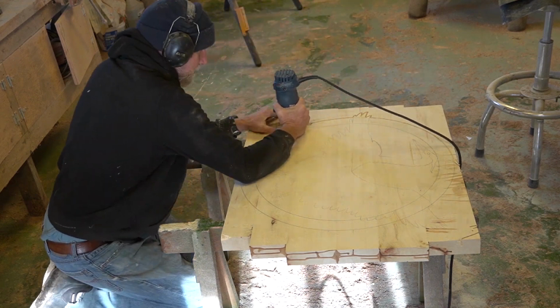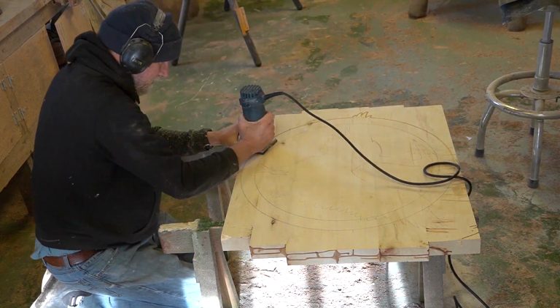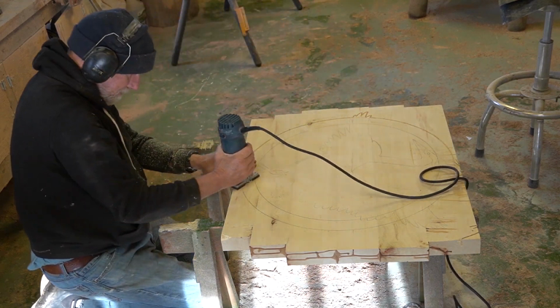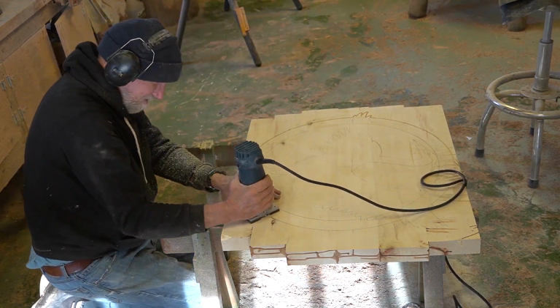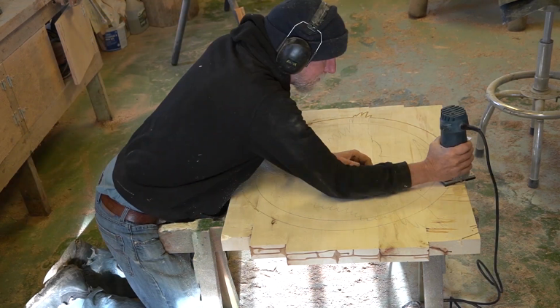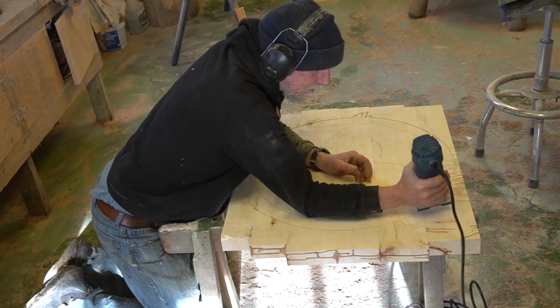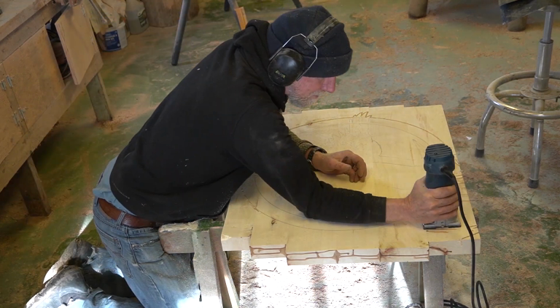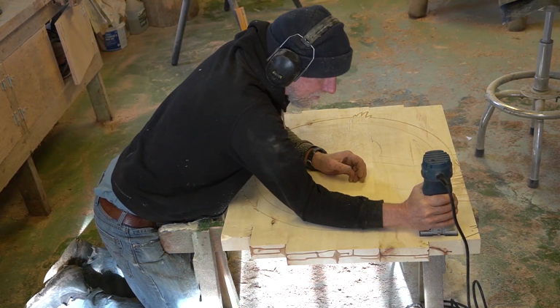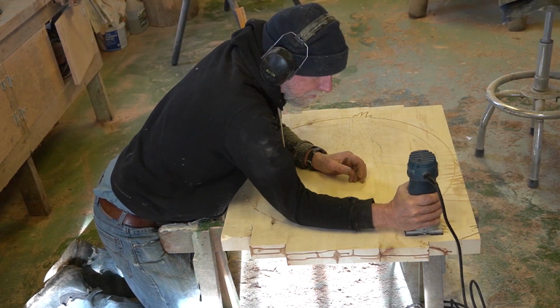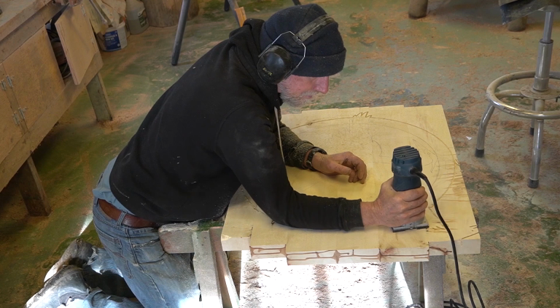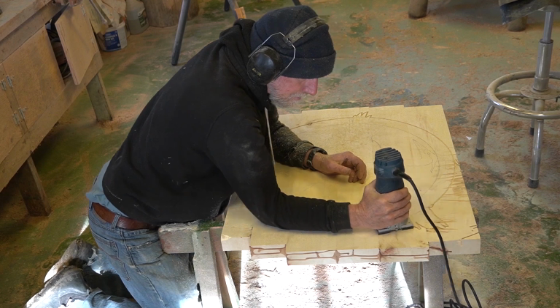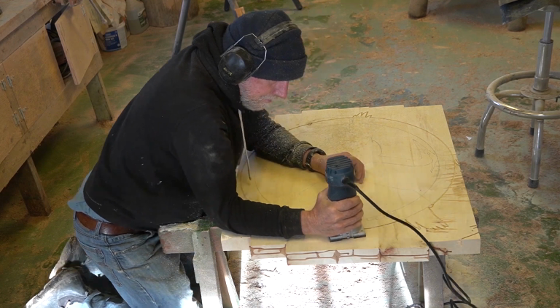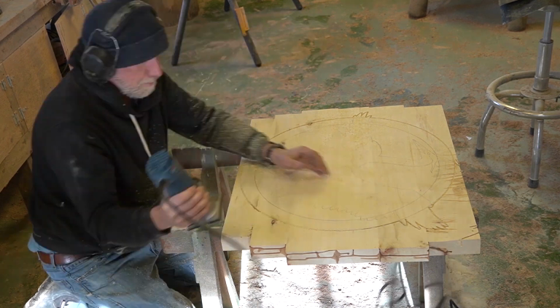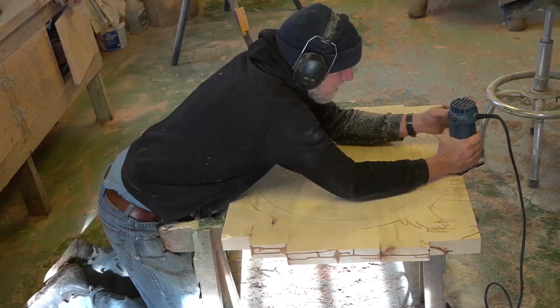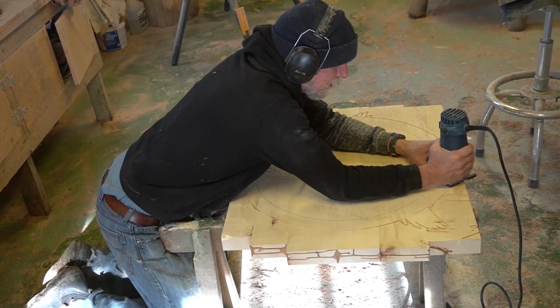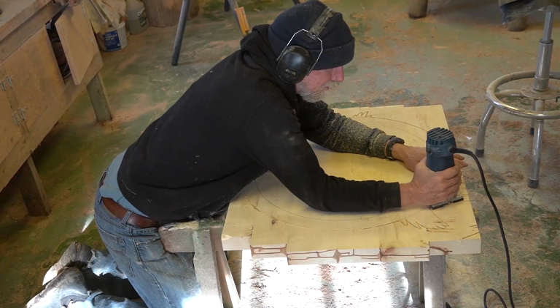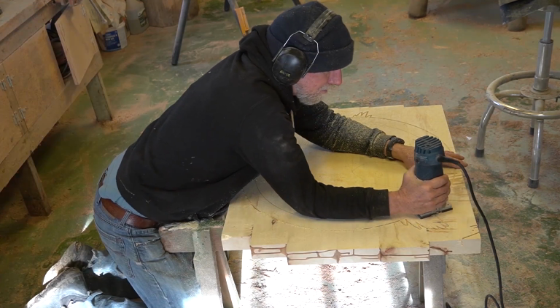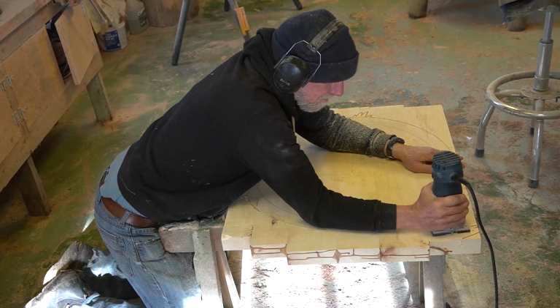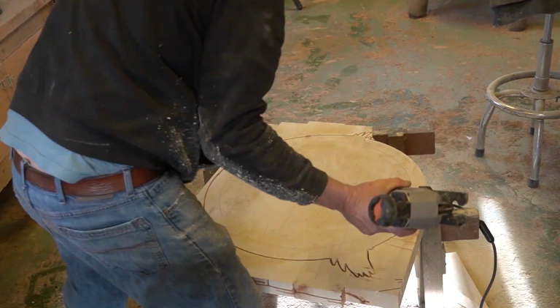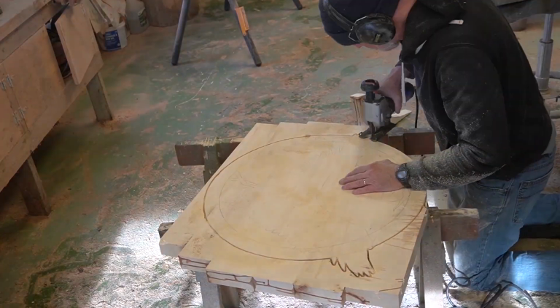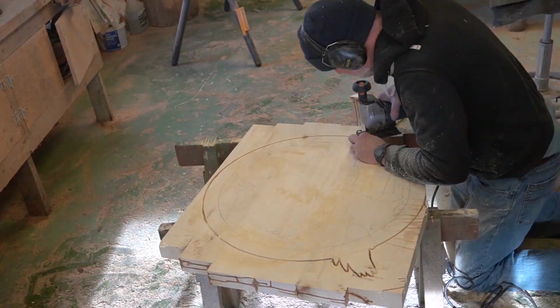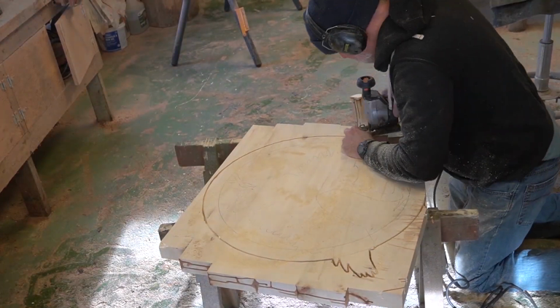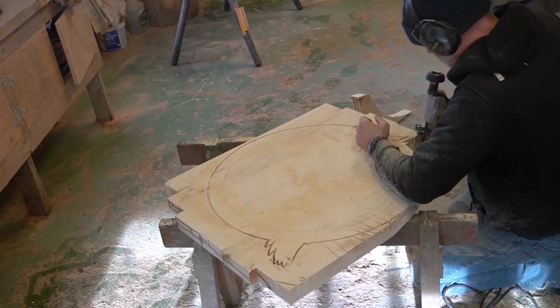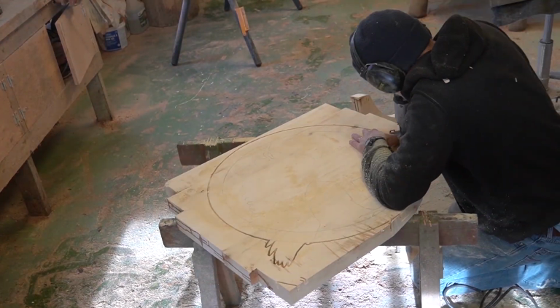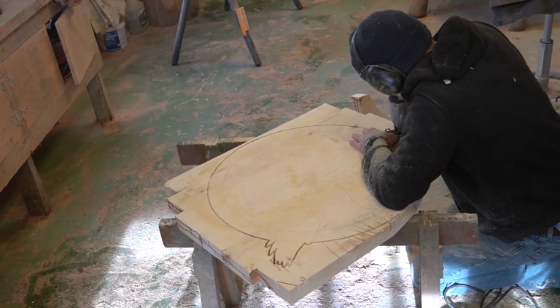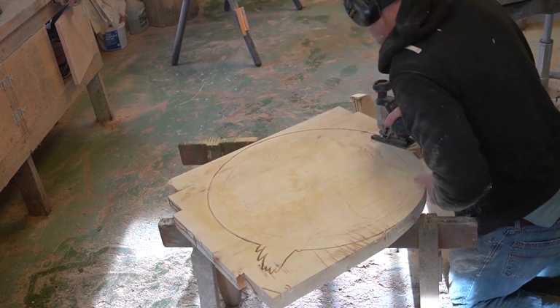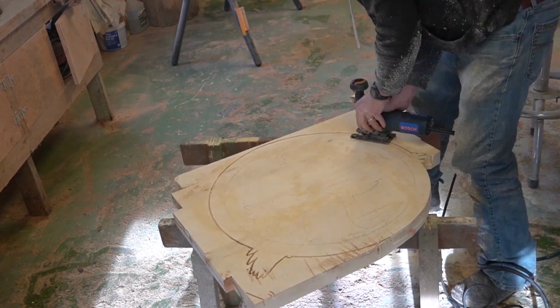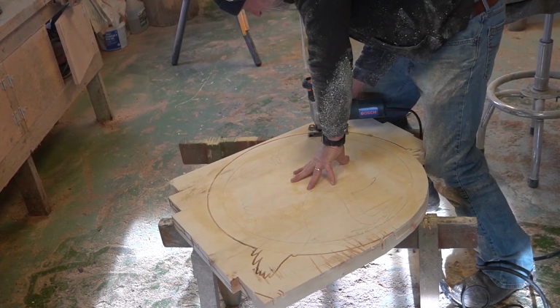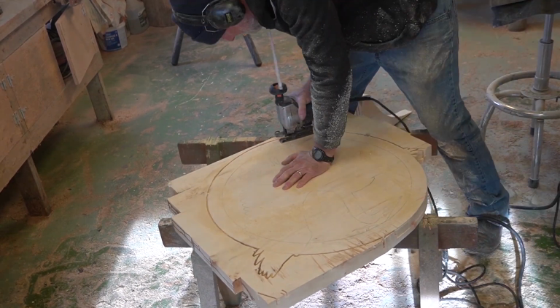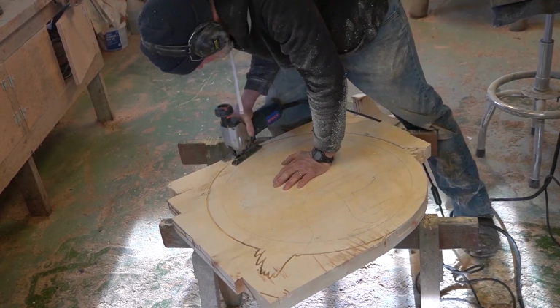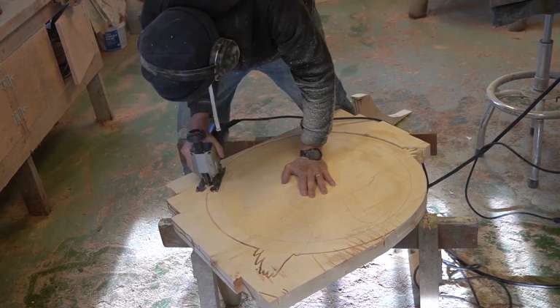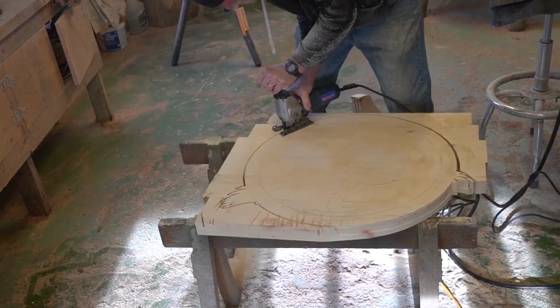Here we go. We just laid it out, stenciled it onto the board. I like to use the router — it just makes a more precision cut.